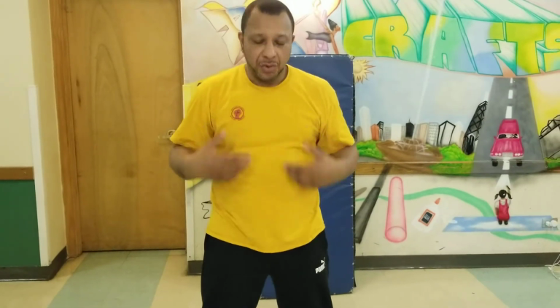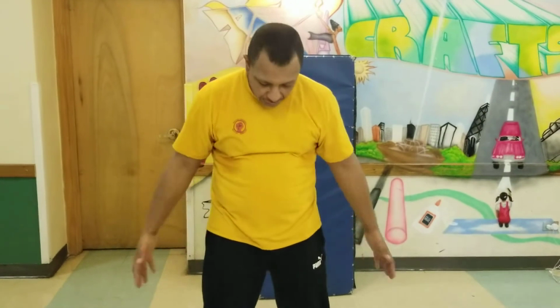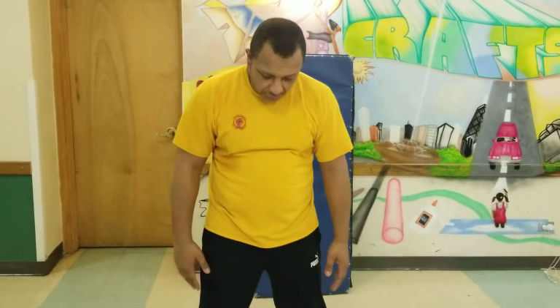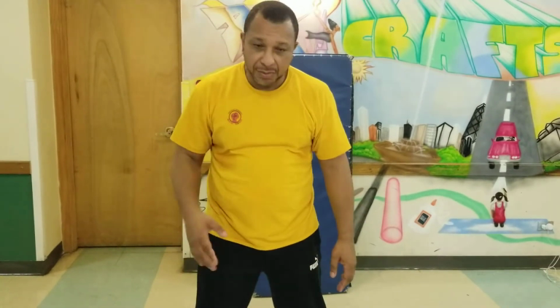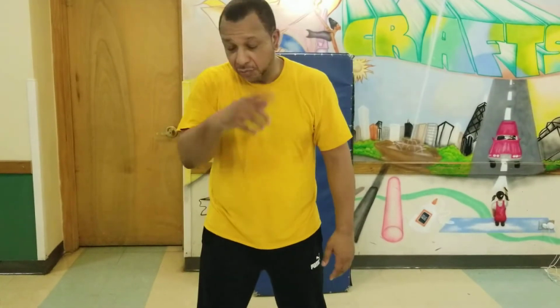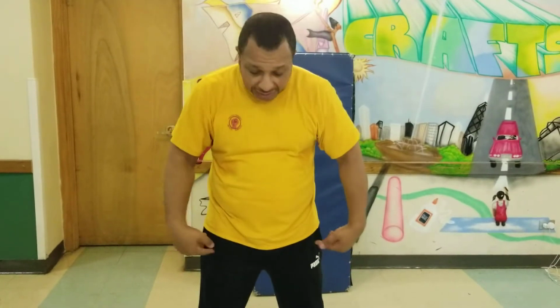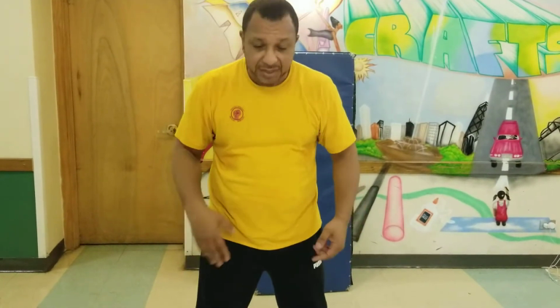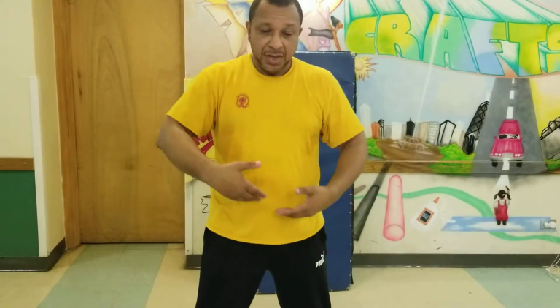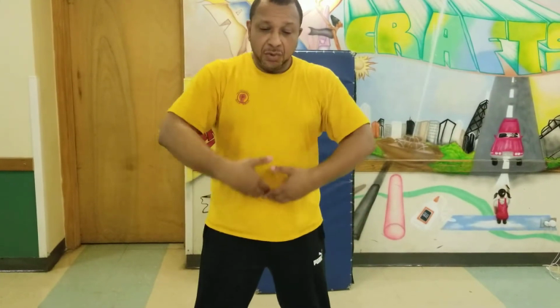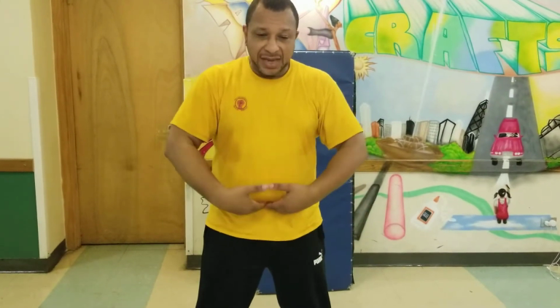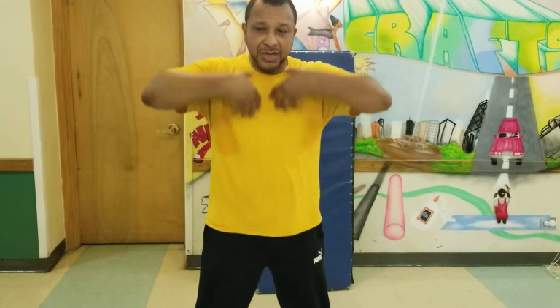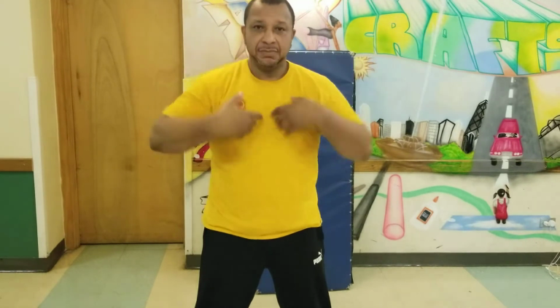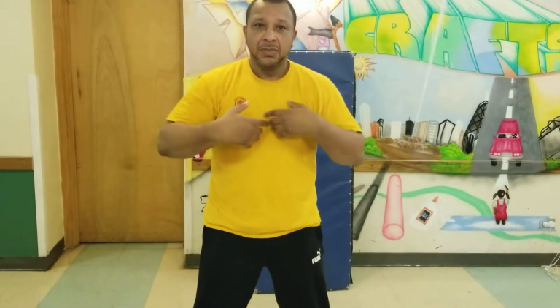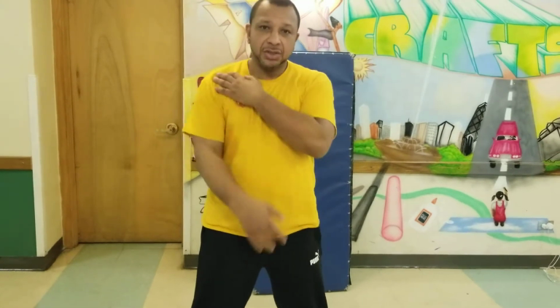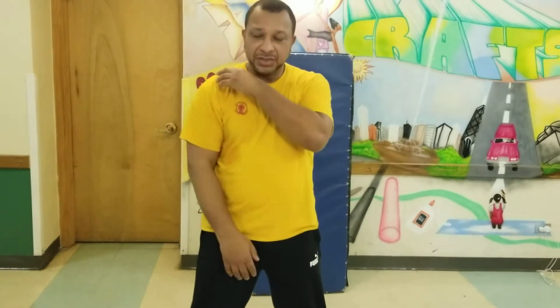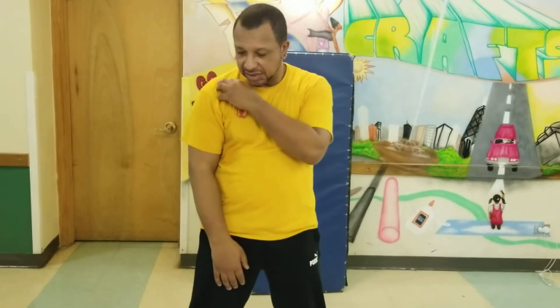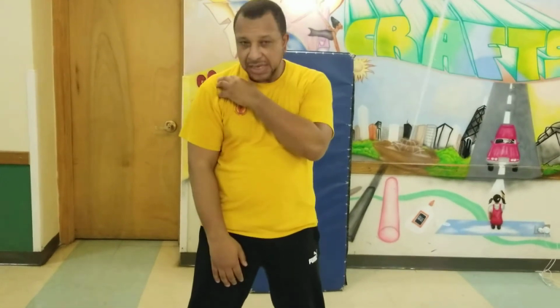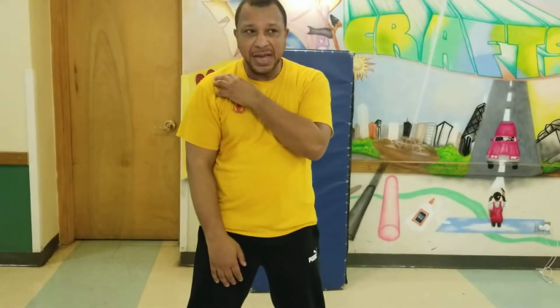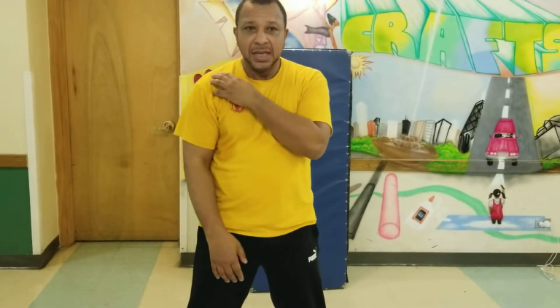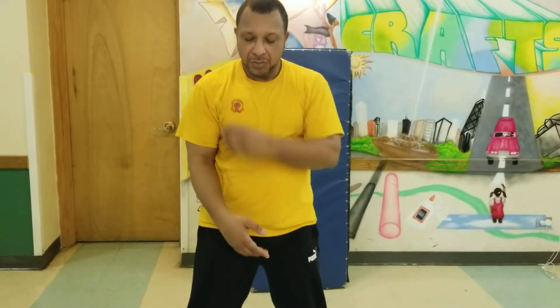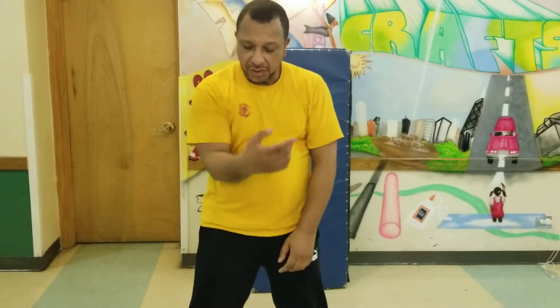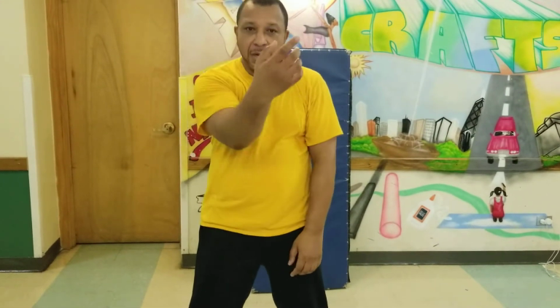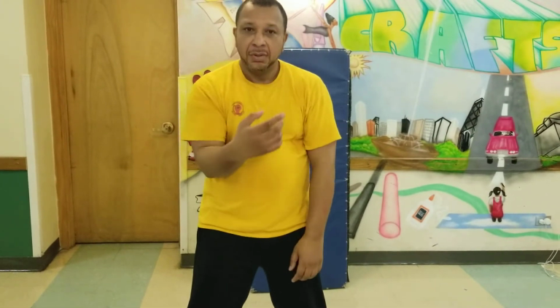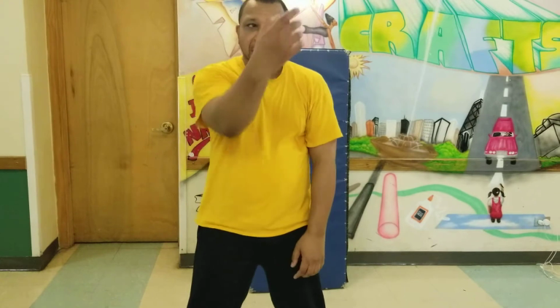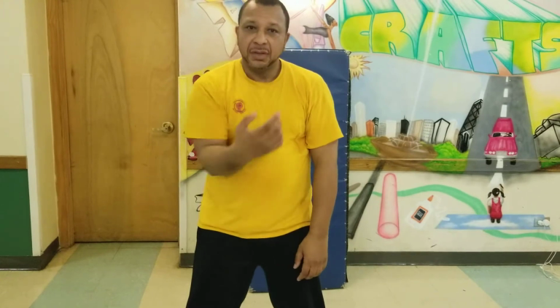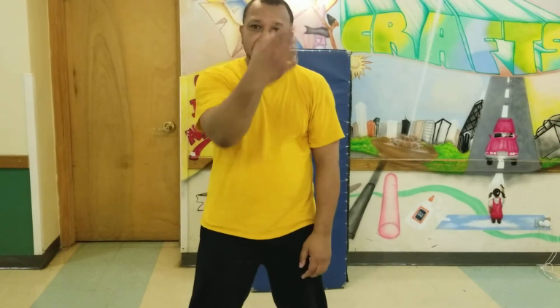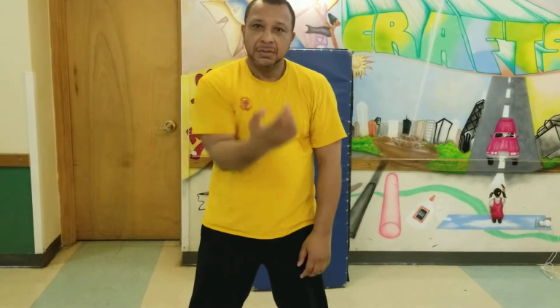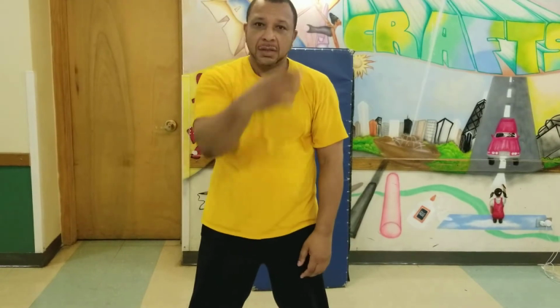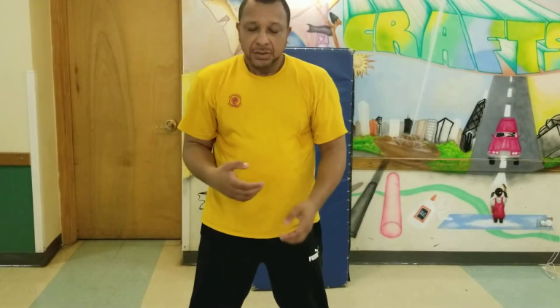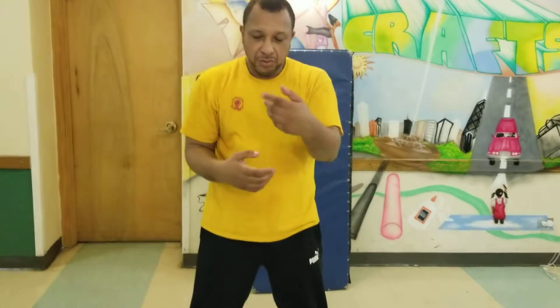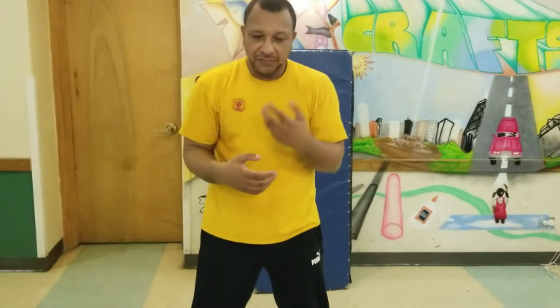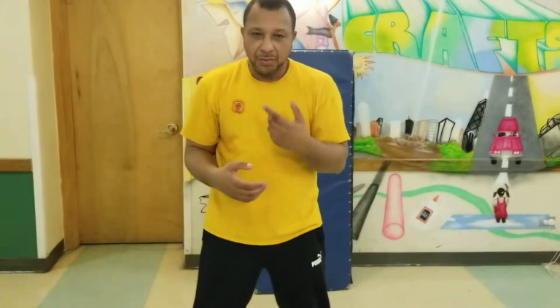You got to remember, with your leg being messed up, you want to relax from the waist up. Your shoulders have to sit in the pocket and you want to lift your elbow up. Everything comes from here — you want to lift the elbow up.